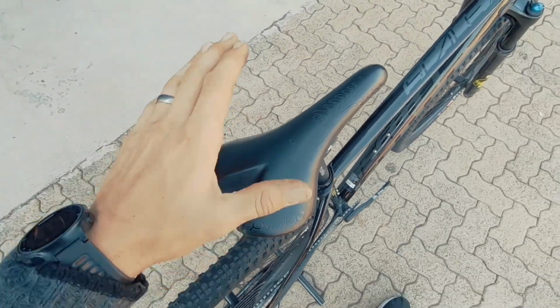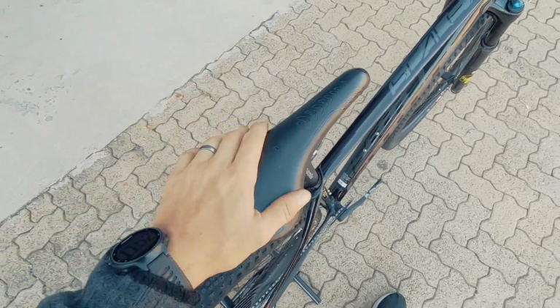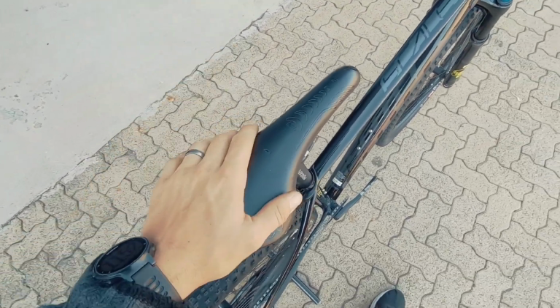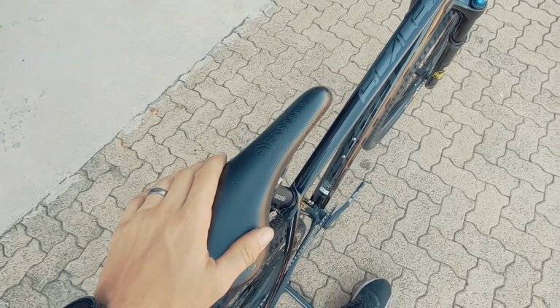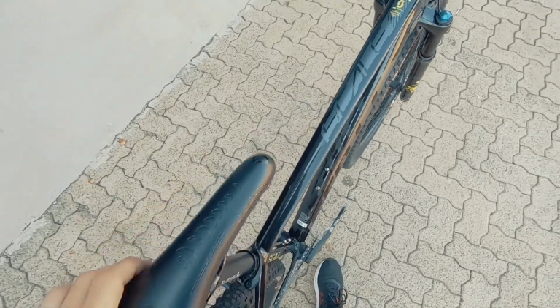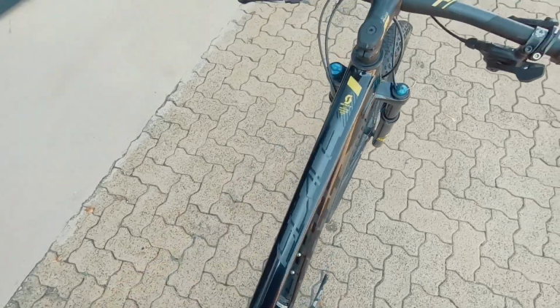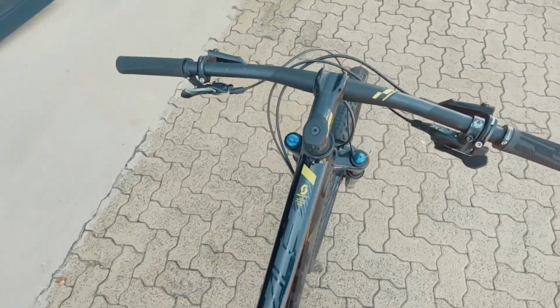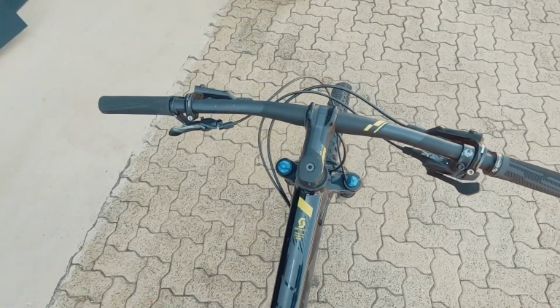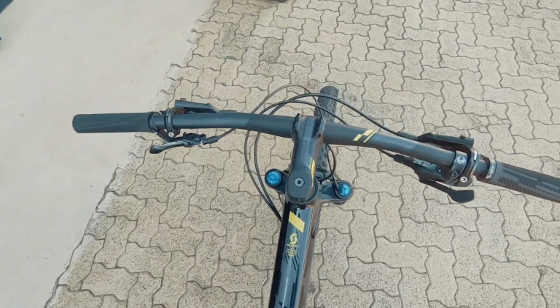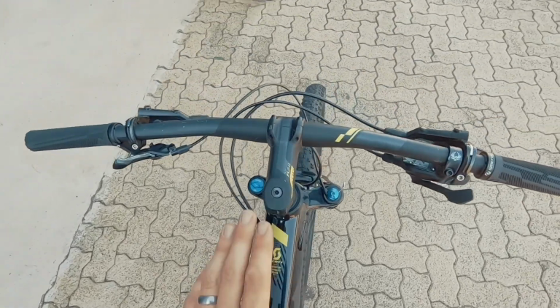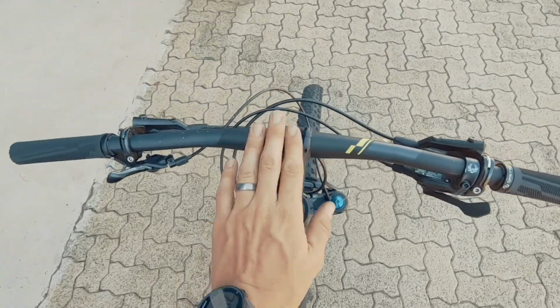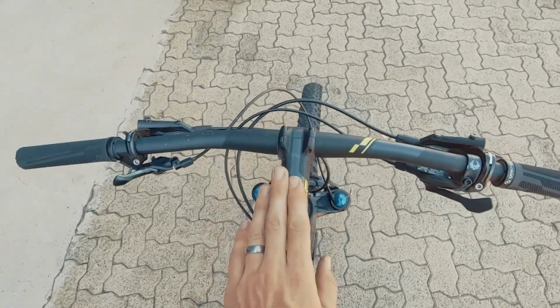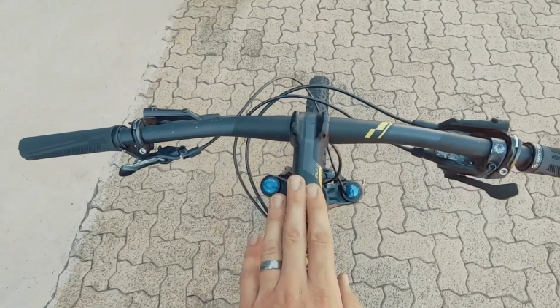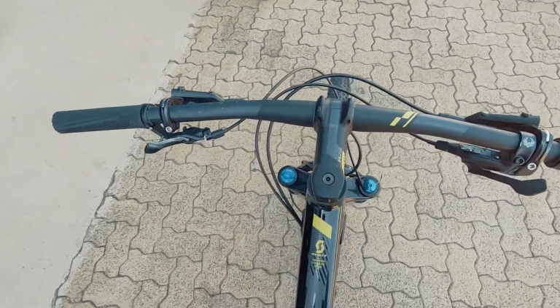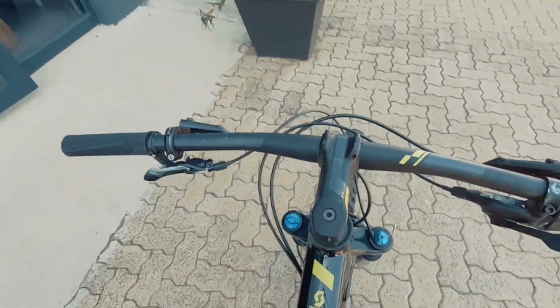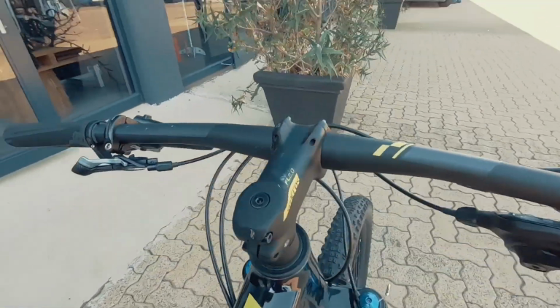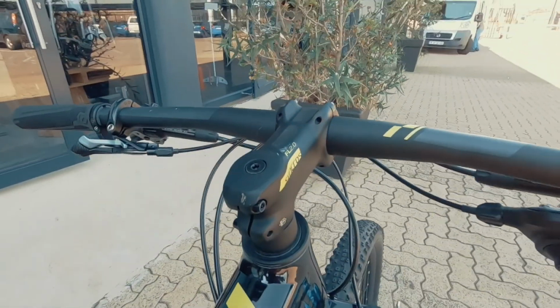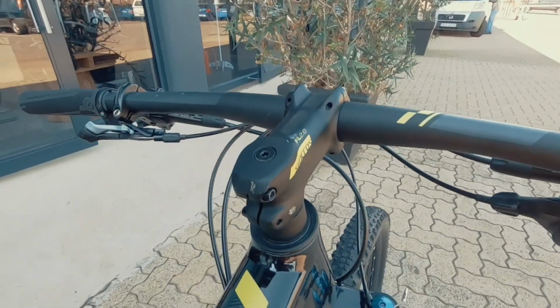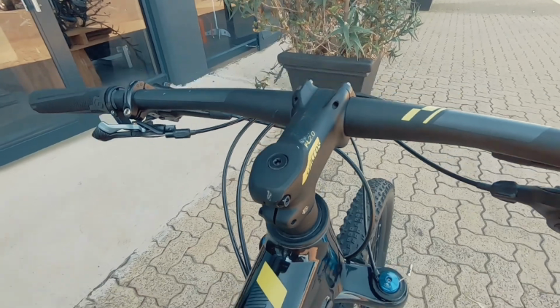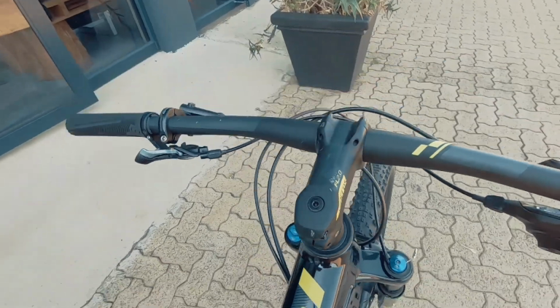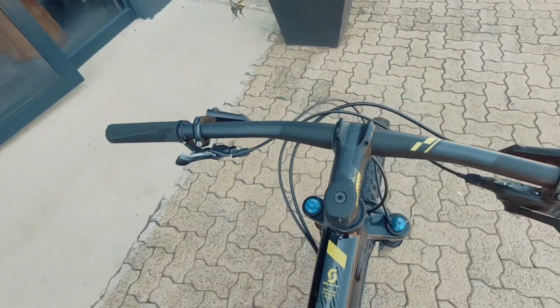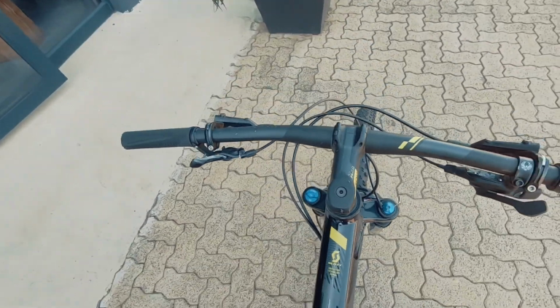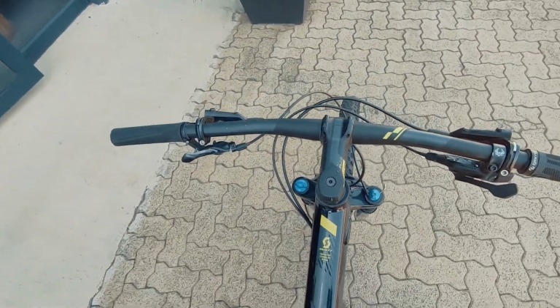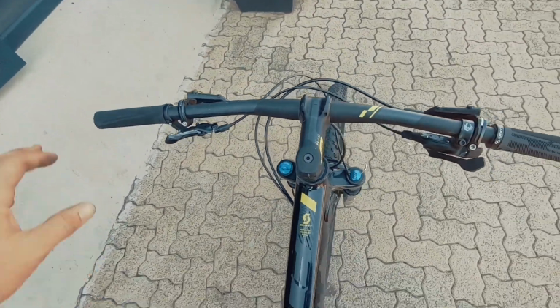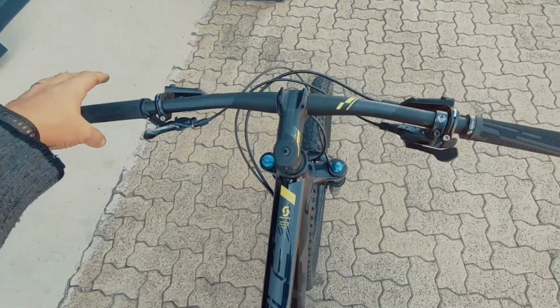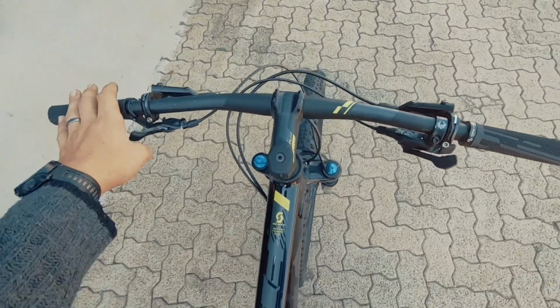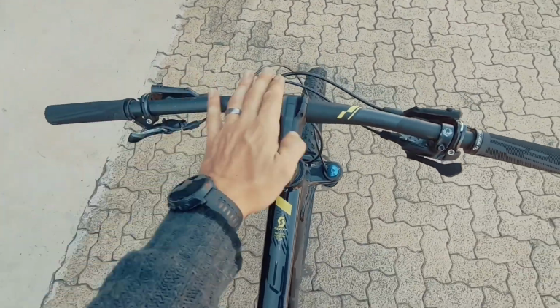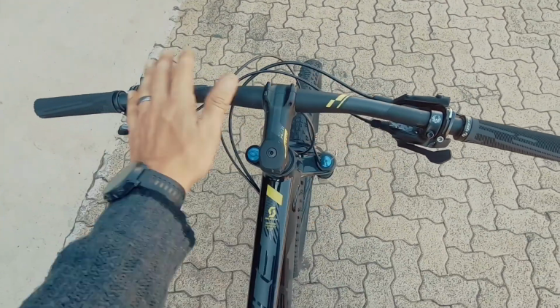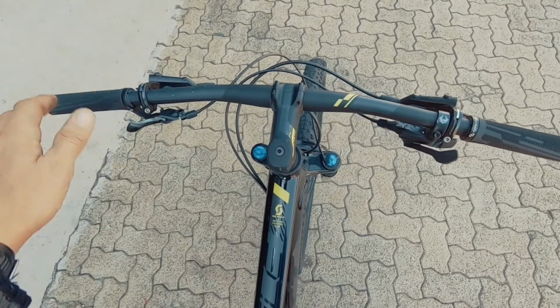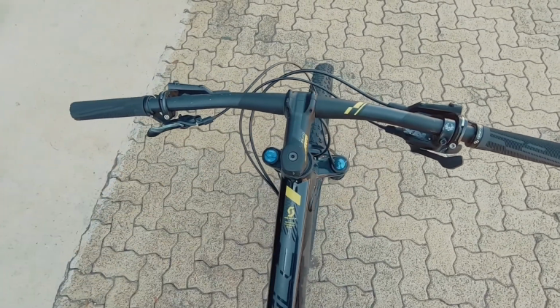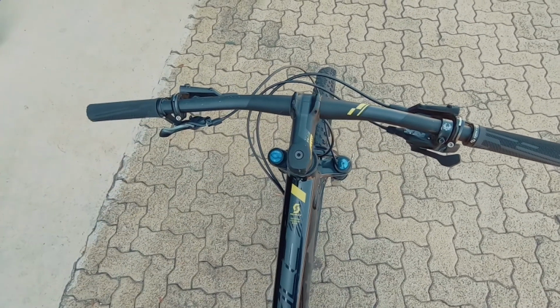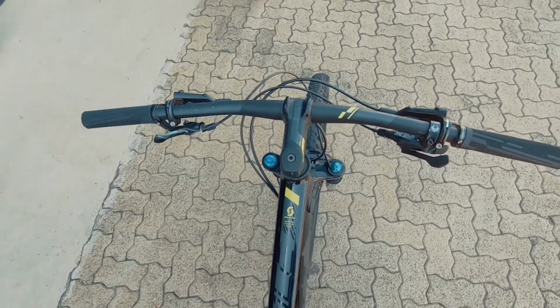A Pro Logo saddle to keep you nice and comfortable. A really good looking stem — new stuff from Scott — really tying together a nice cockpit.